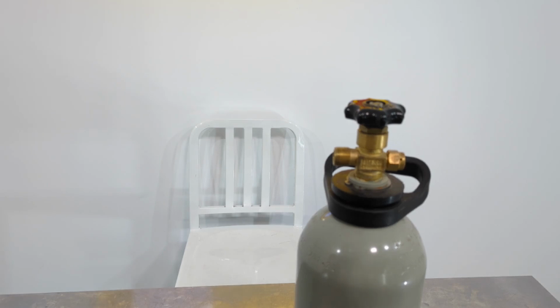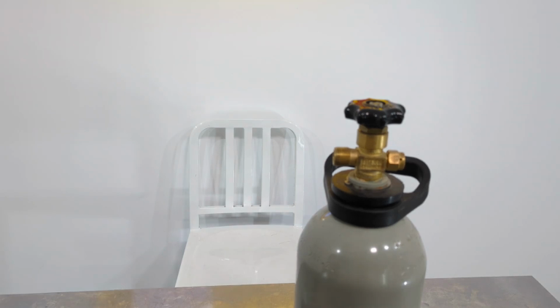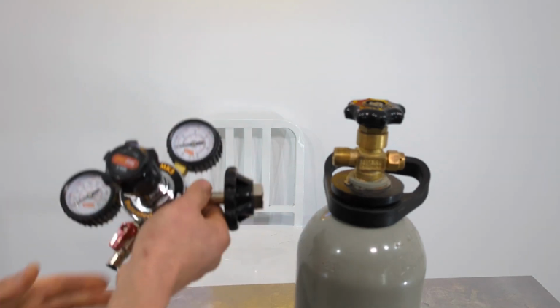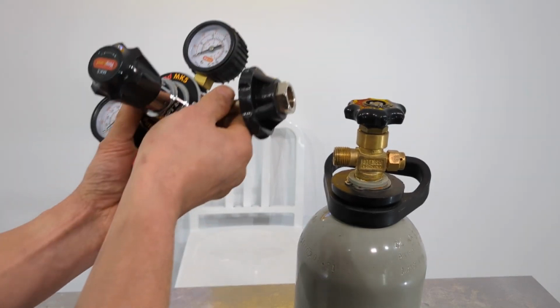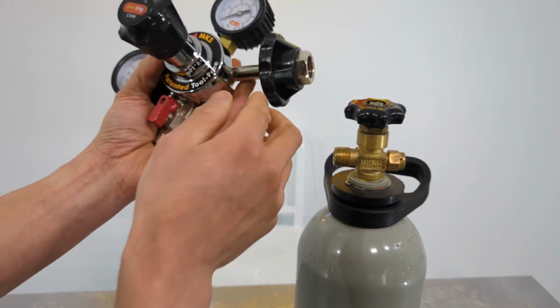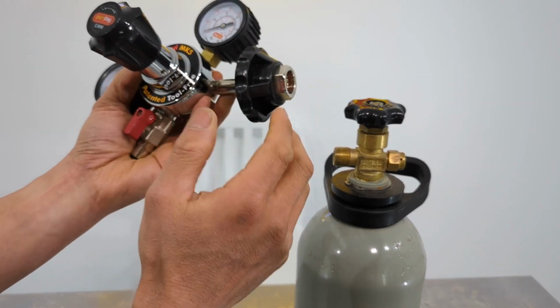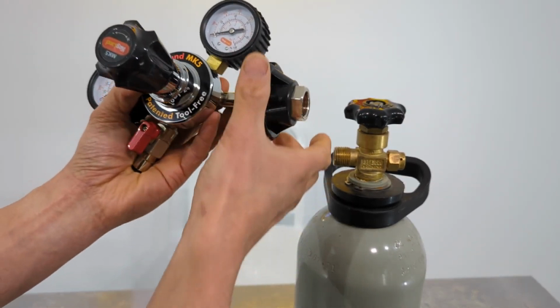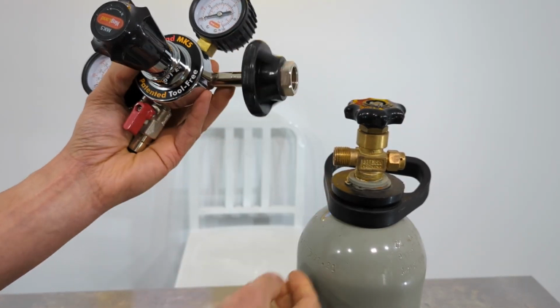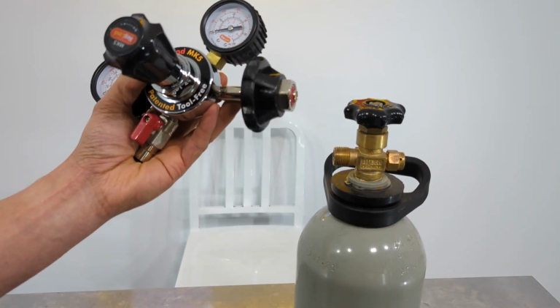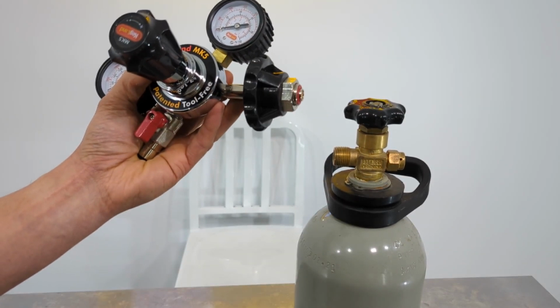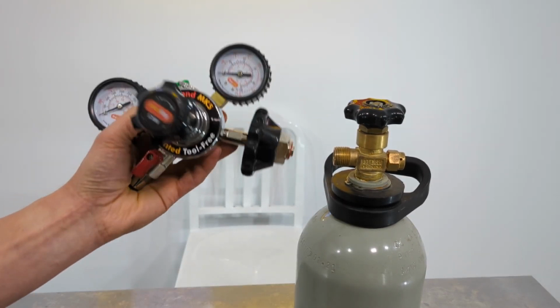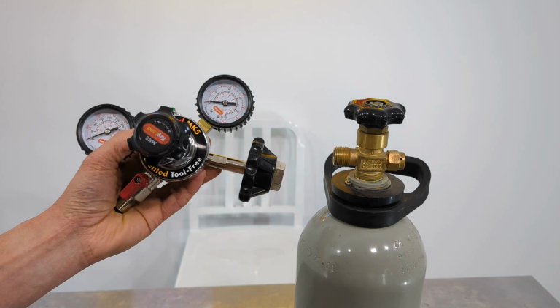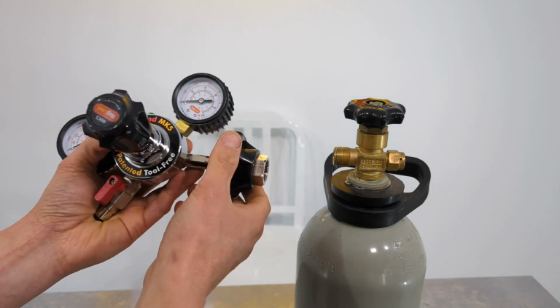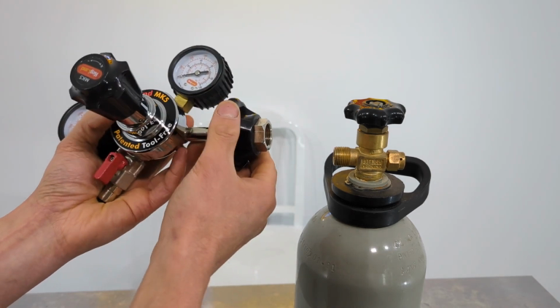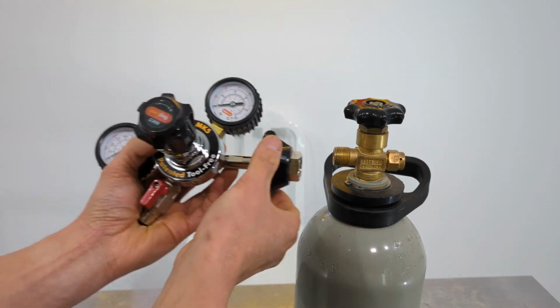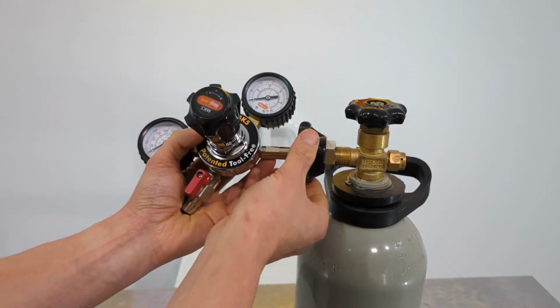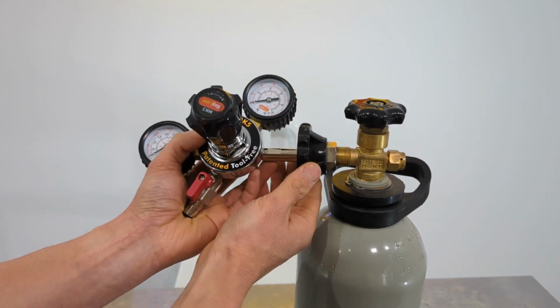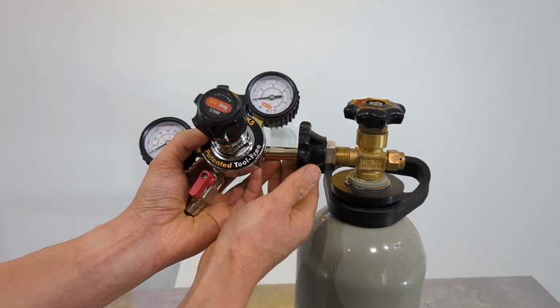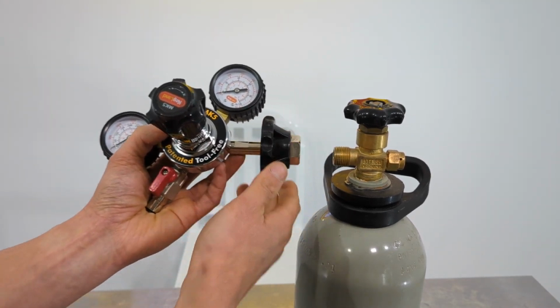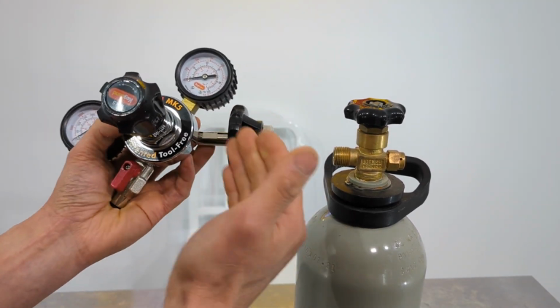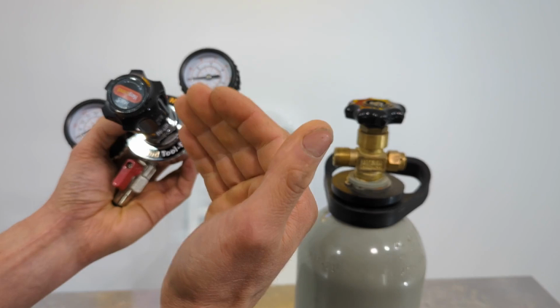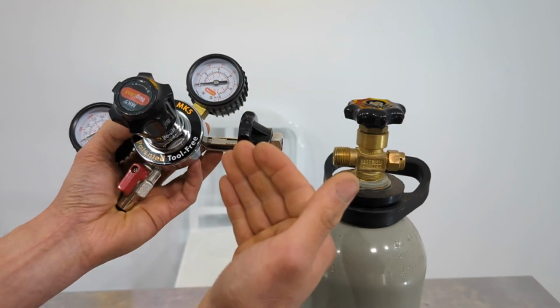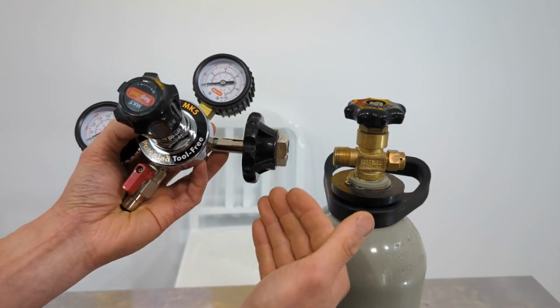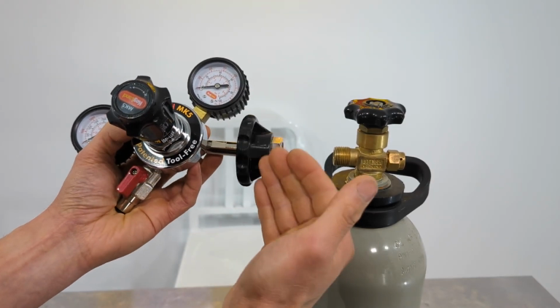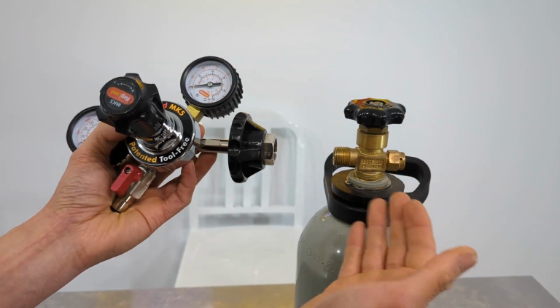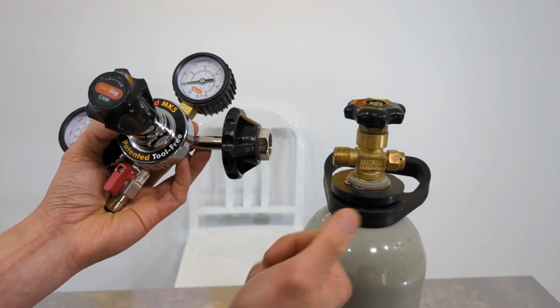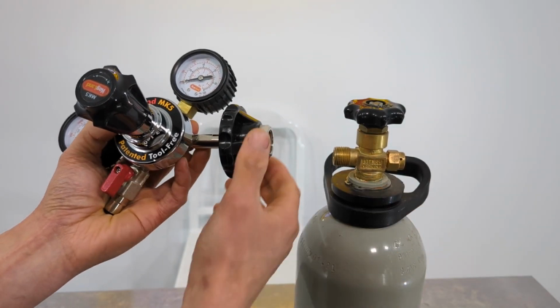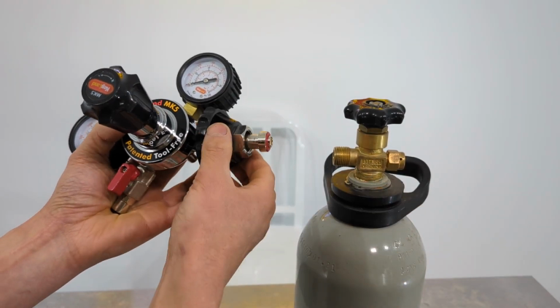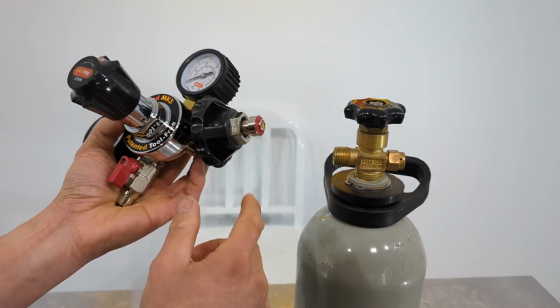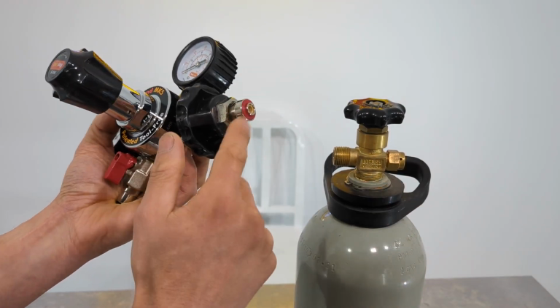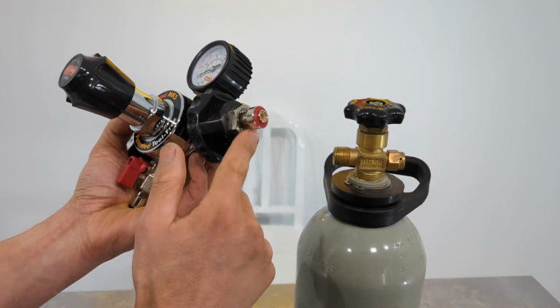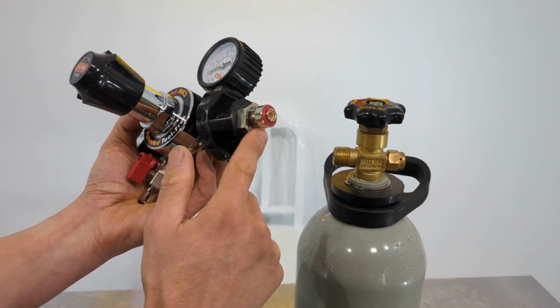What we do now with the tool-free design is it's all a hand wheel like this — really easy, don't need any tools. You can do it up by hand, and you're probably asking how you can get the torque required to seal it tightly enough. That's because we've changed the spigot design.